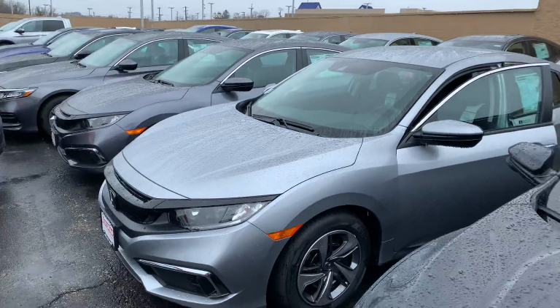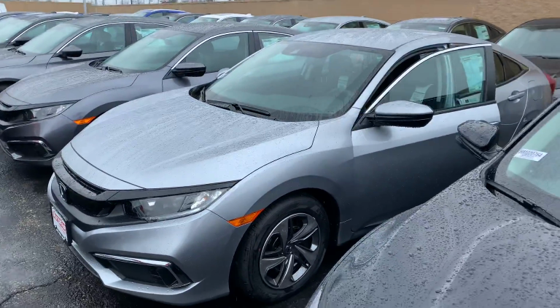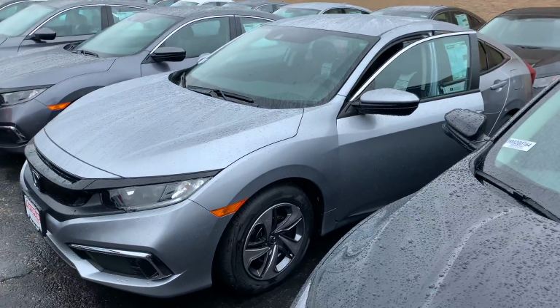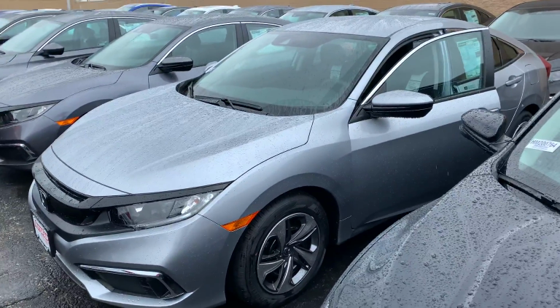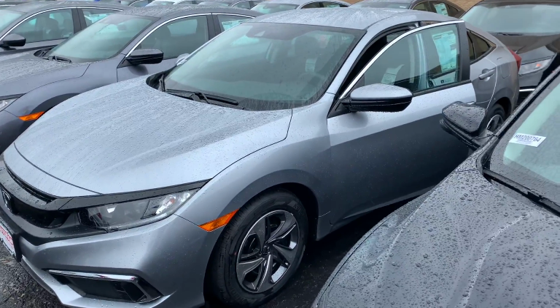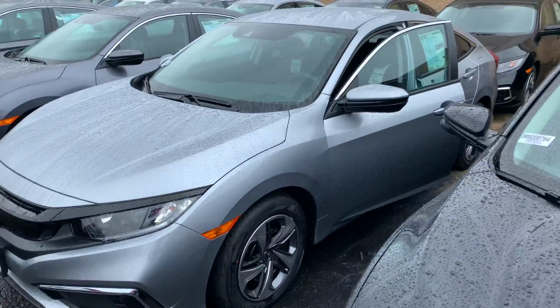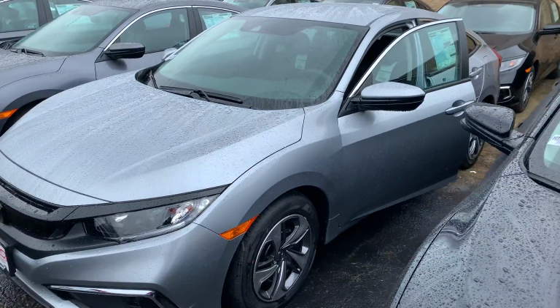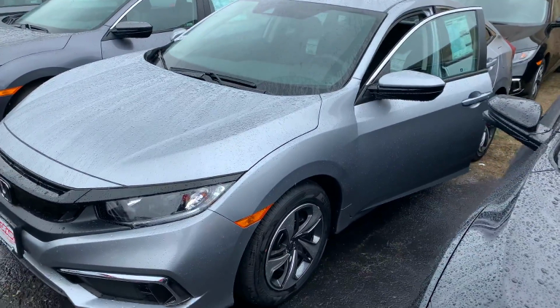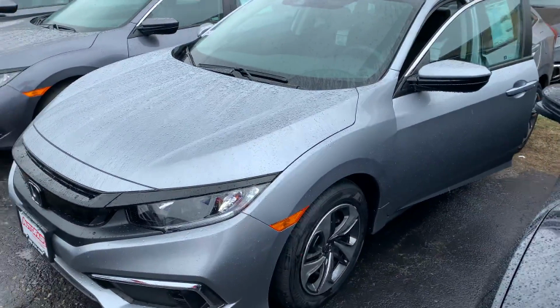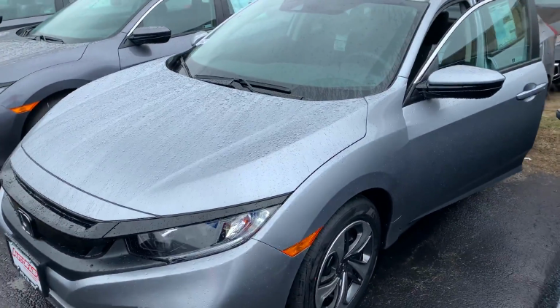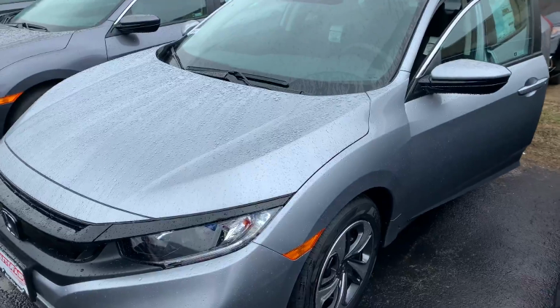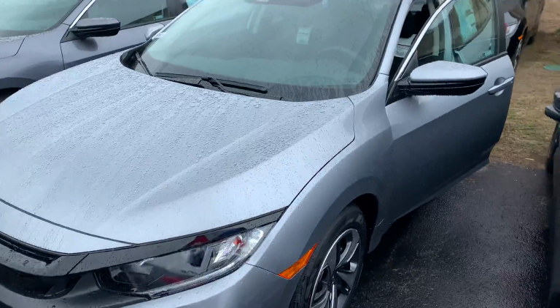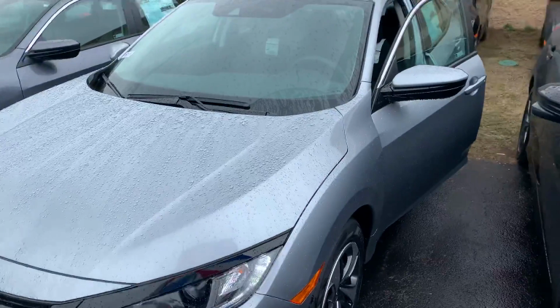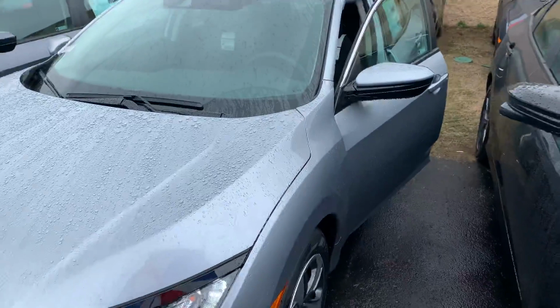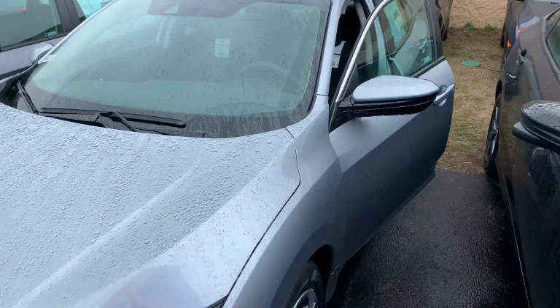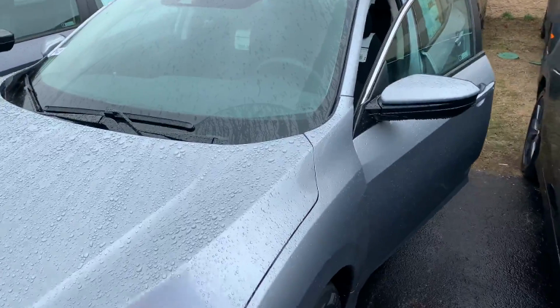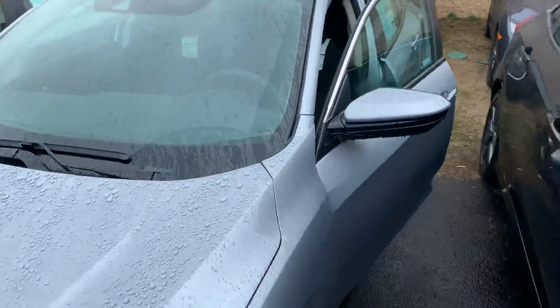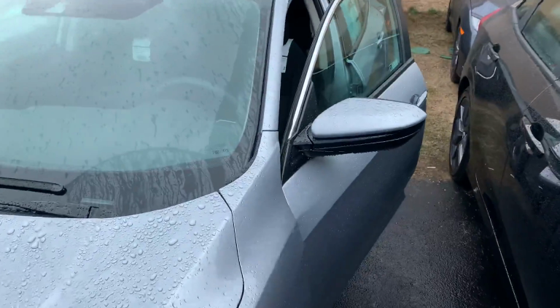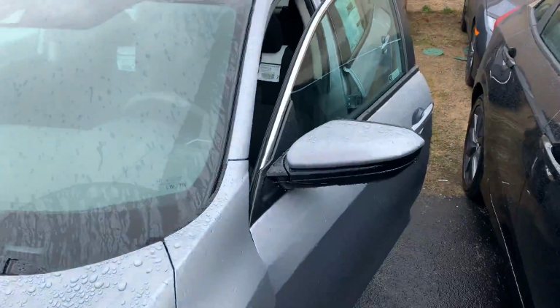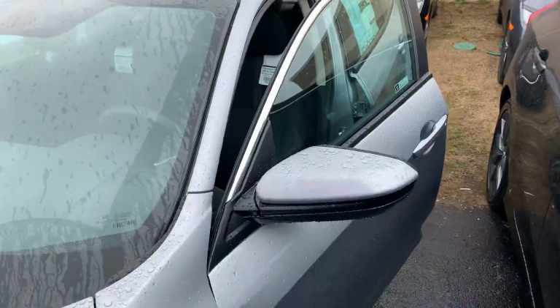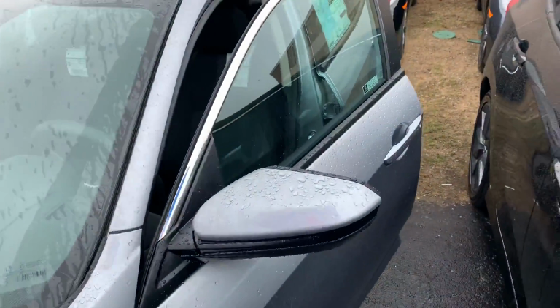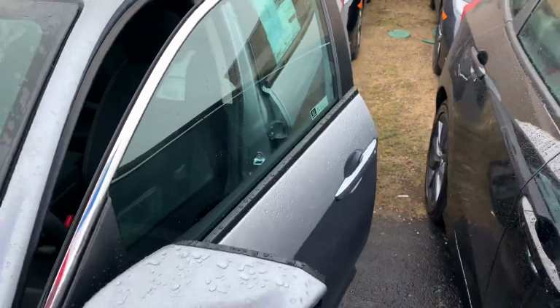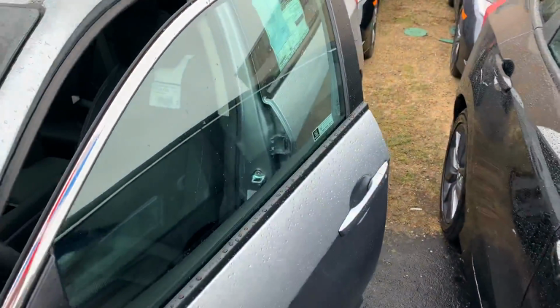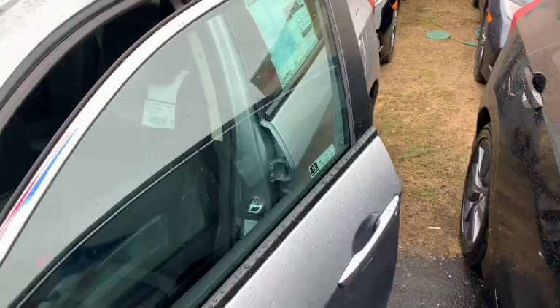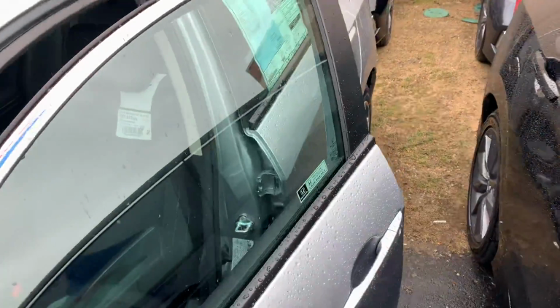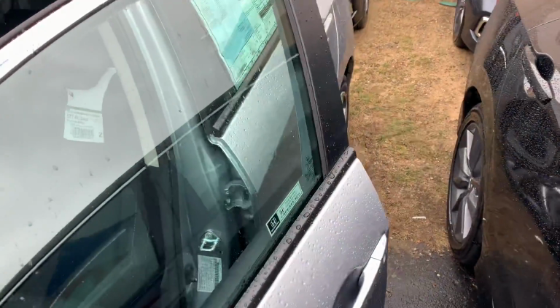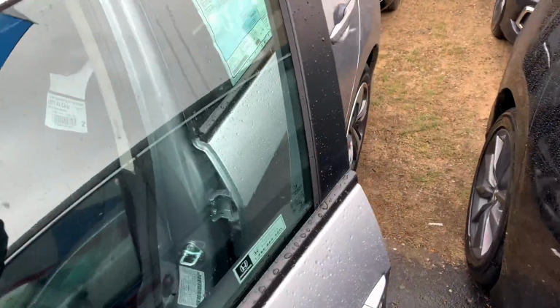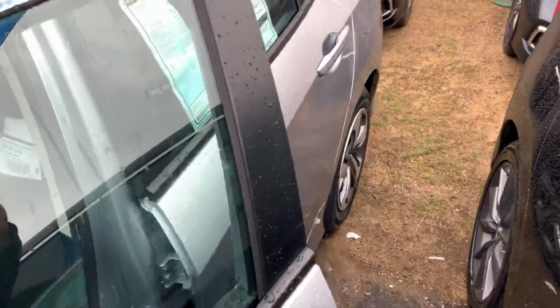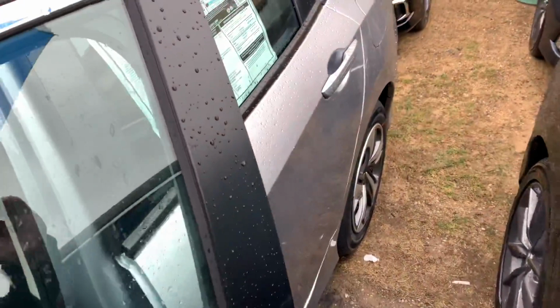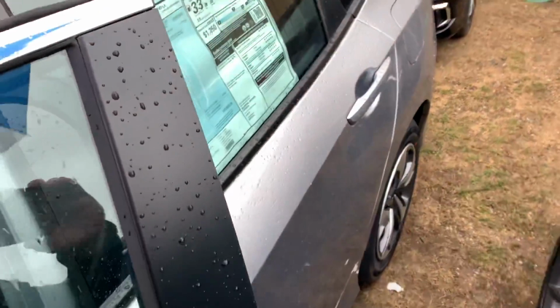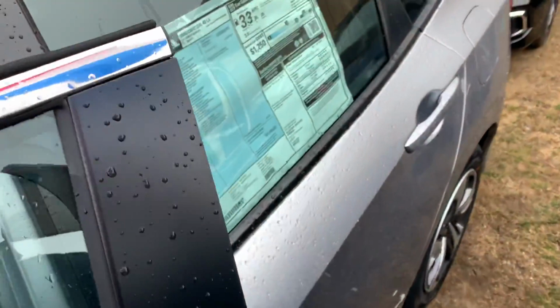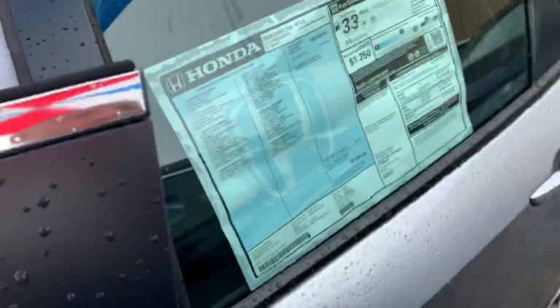Hey there, Laura, this is Bob Black at AutoFair Honda on a very blustery day. Thanks for your interest in a 2020 Honda Civic LX. This model is in lunar silver metallic with black interior.